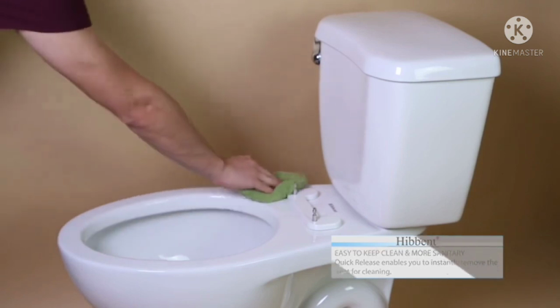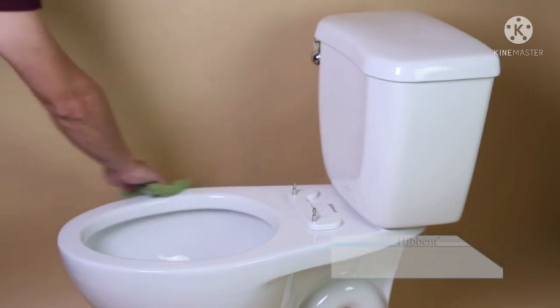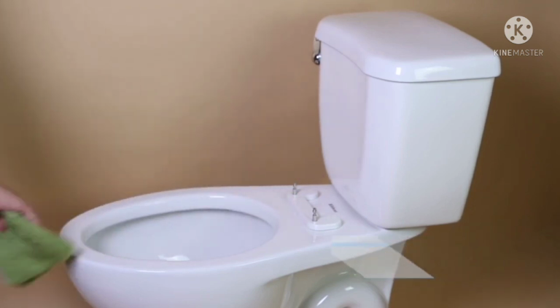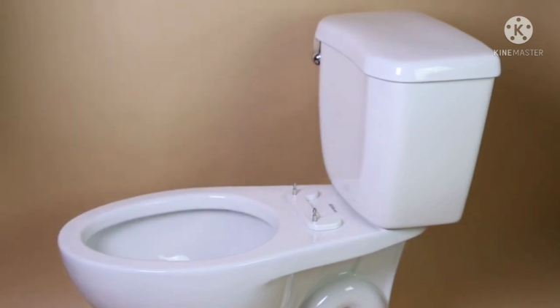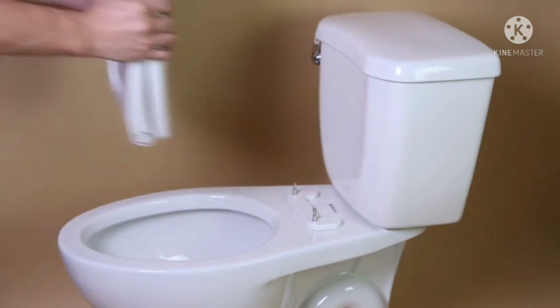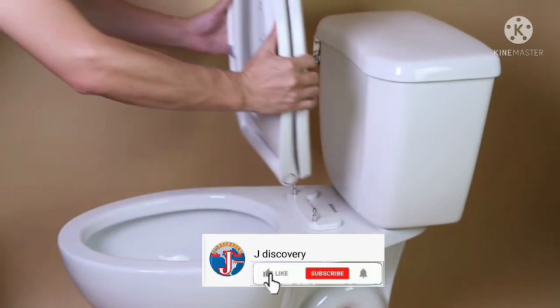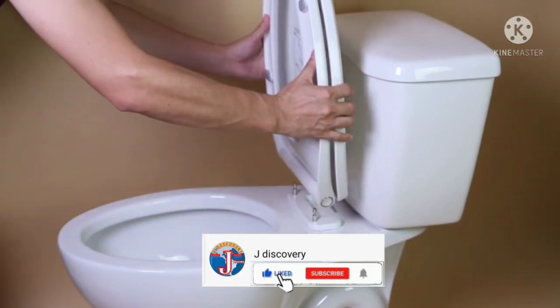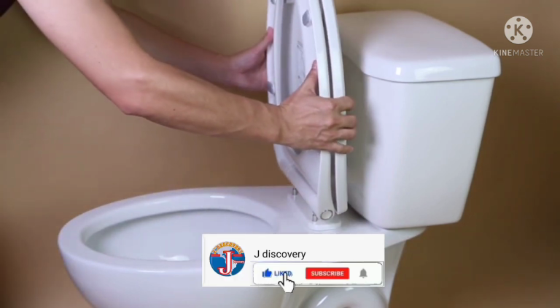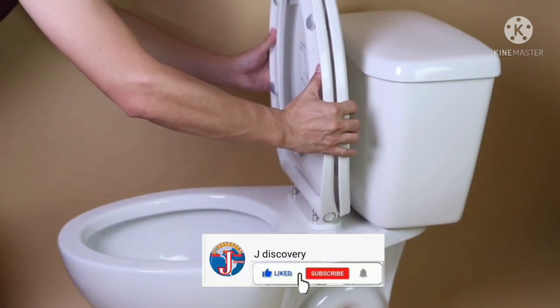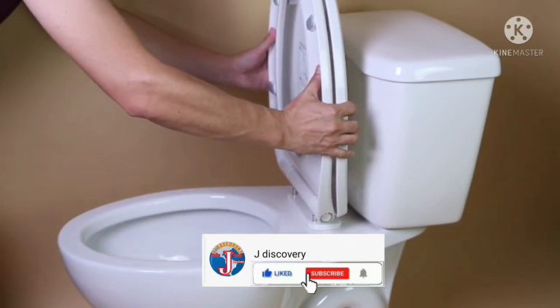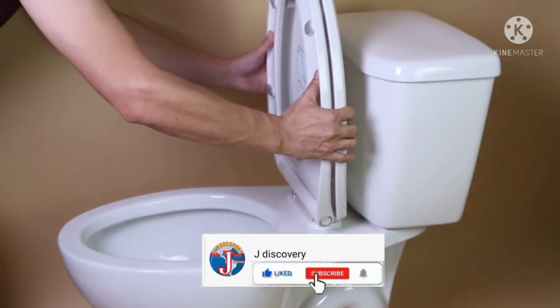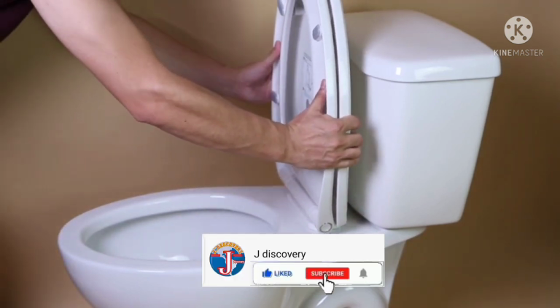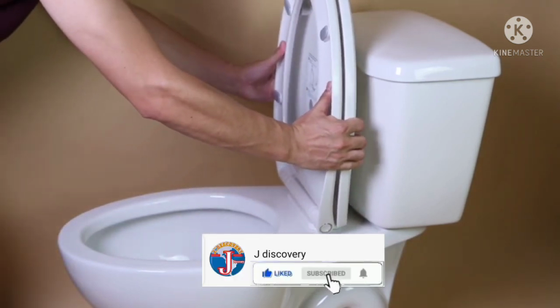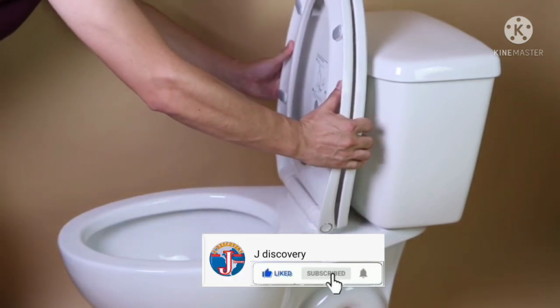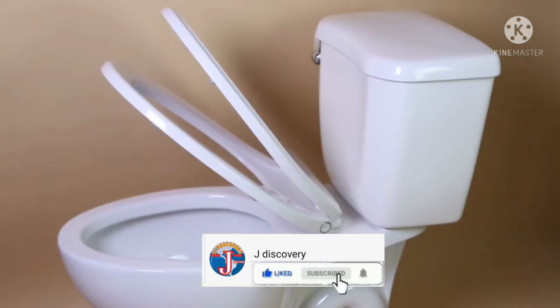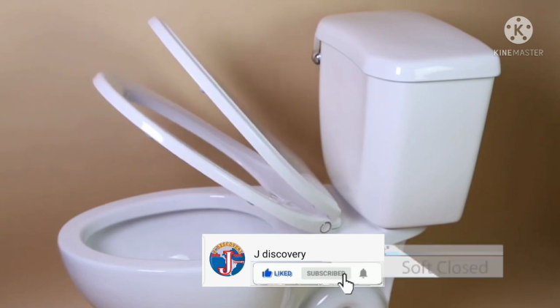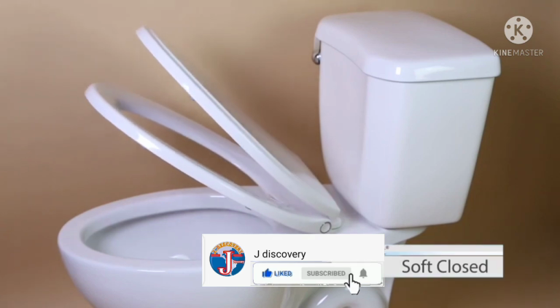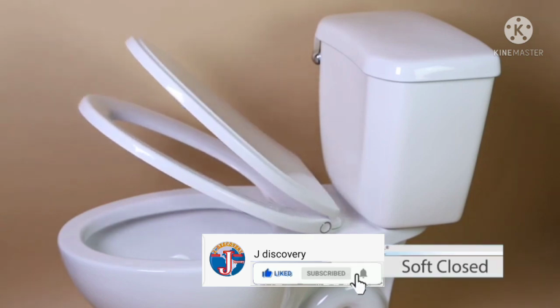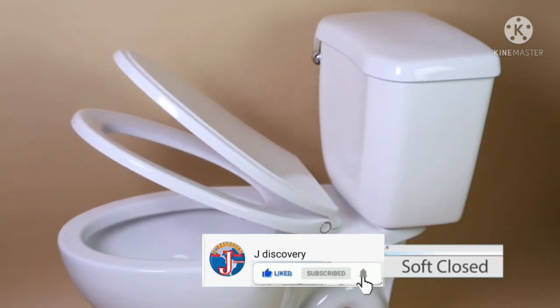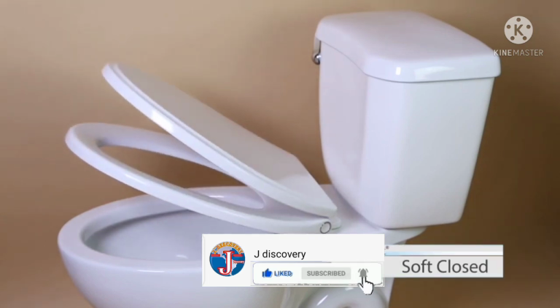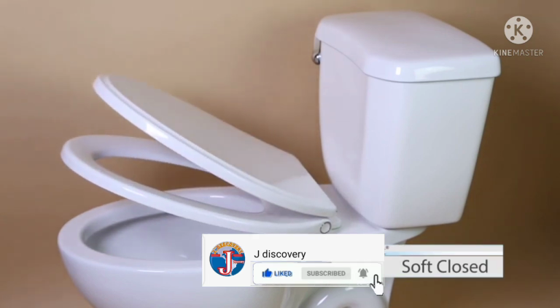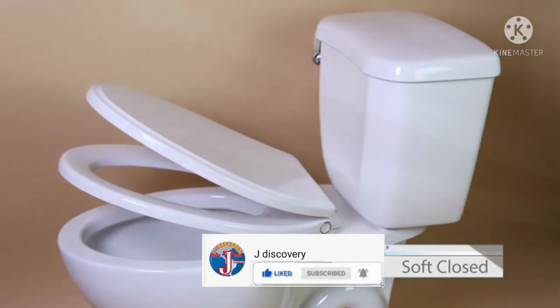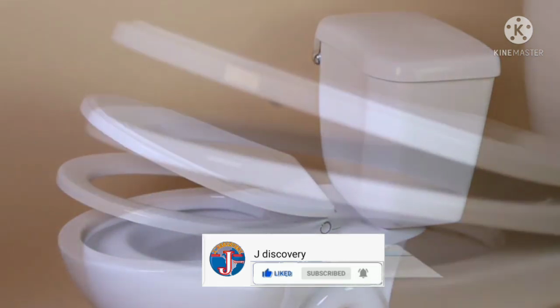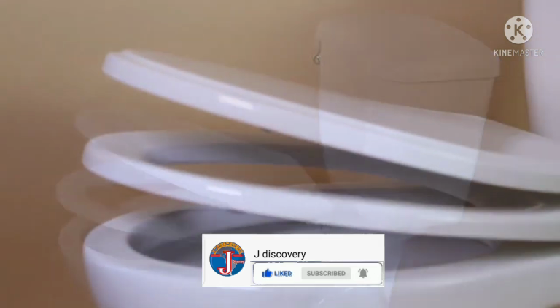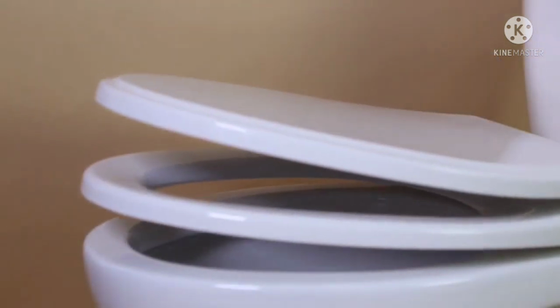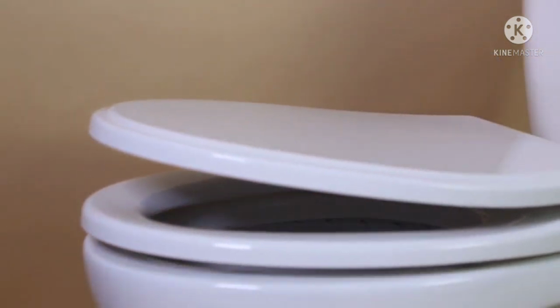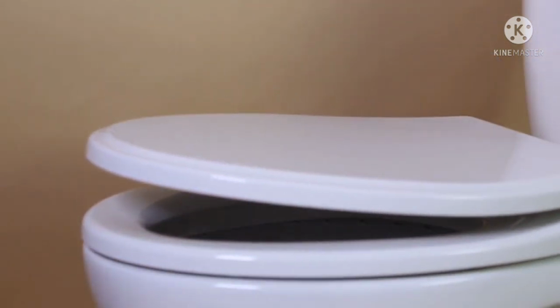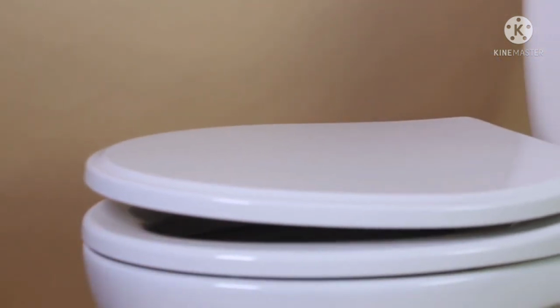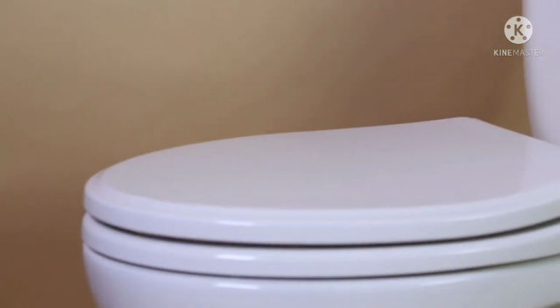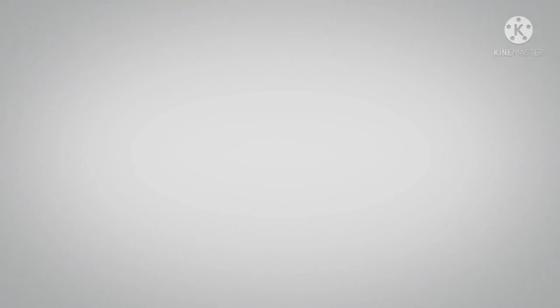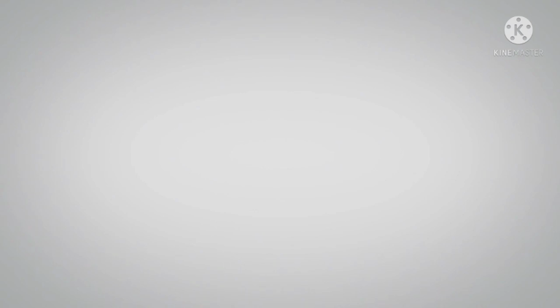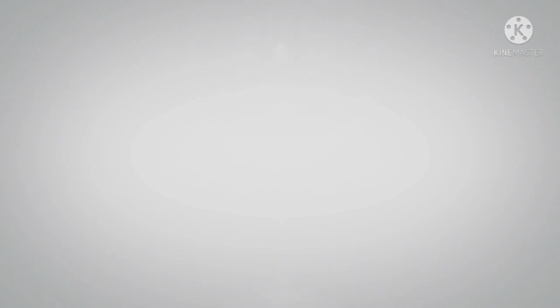Simply press the button, open the seat and lift straight up. This is a soft close seat with seat stand cover — it closes slowly and quietly without loud slamming, made of top quality.